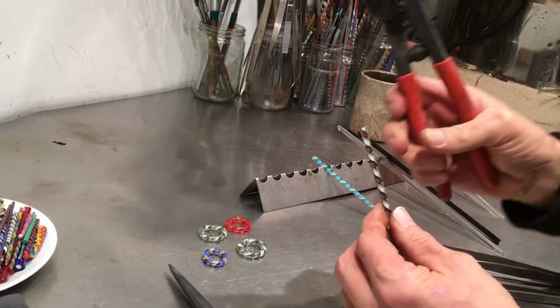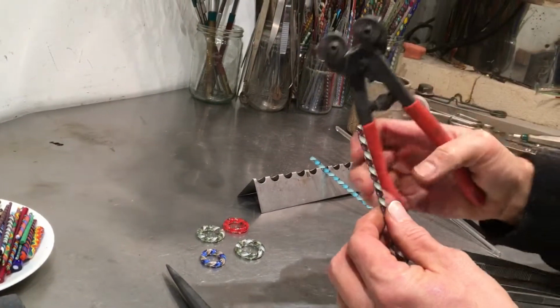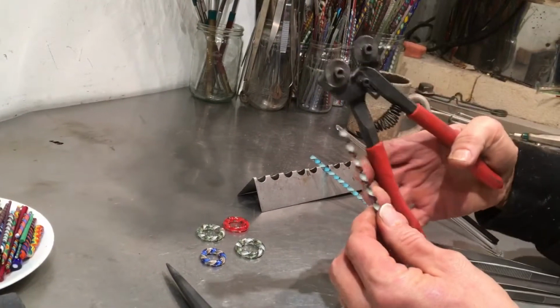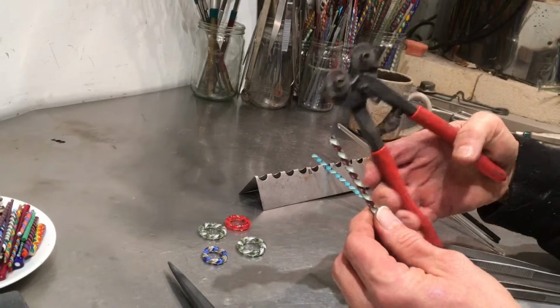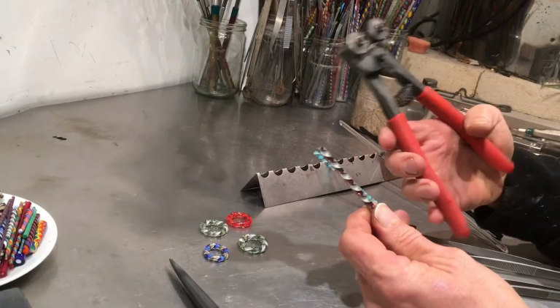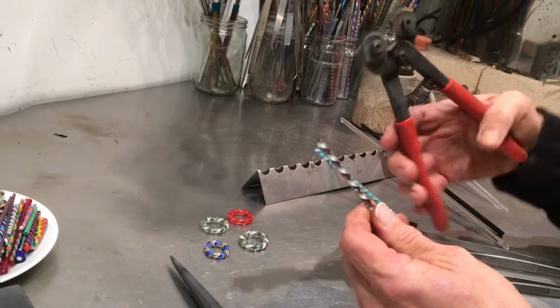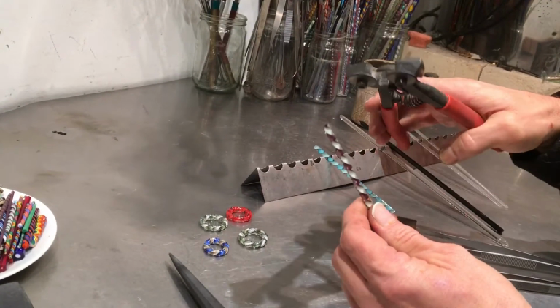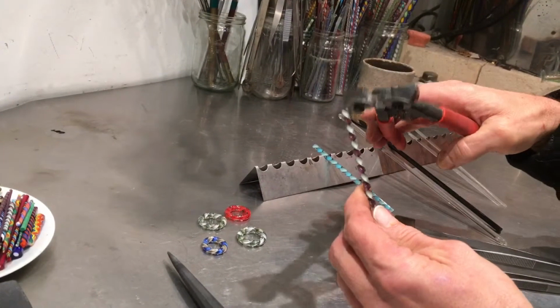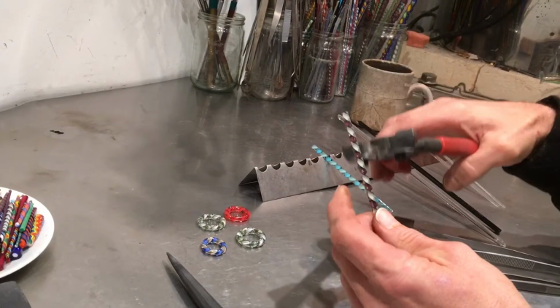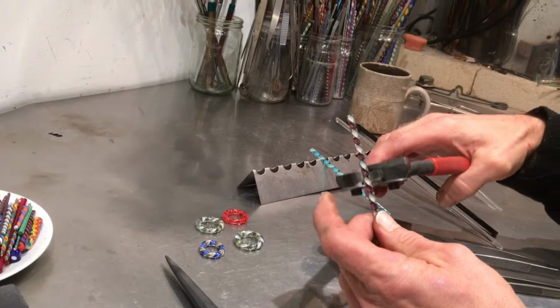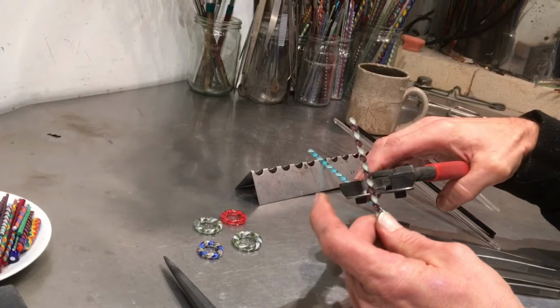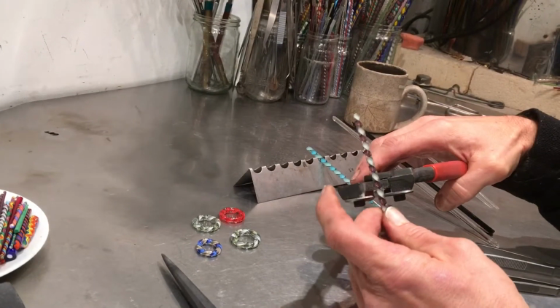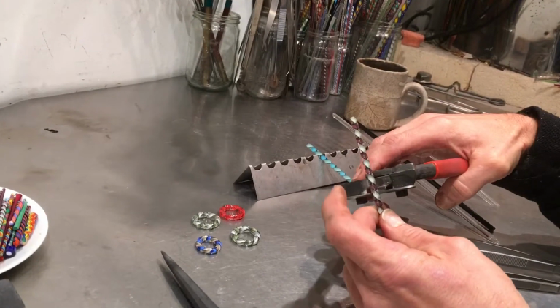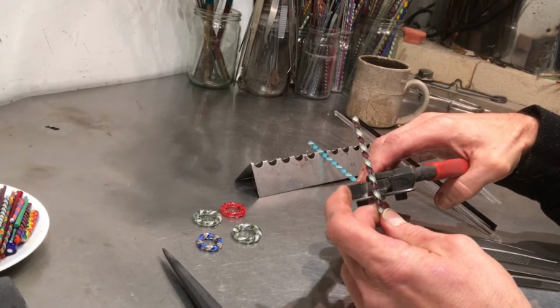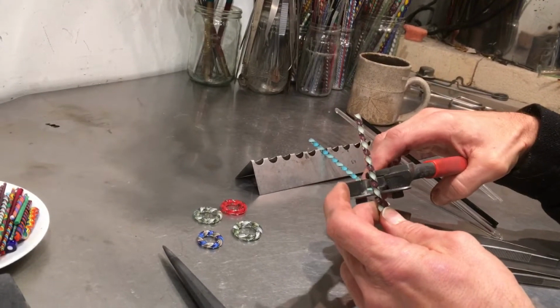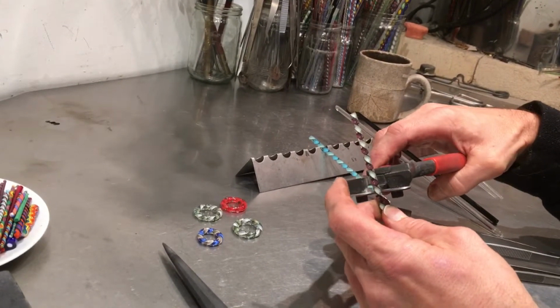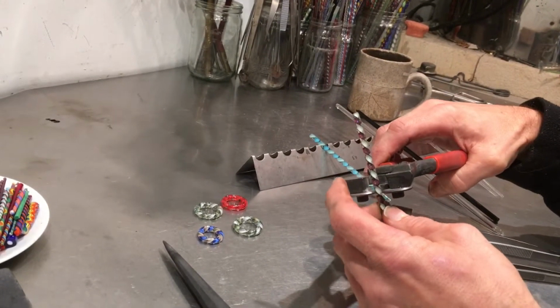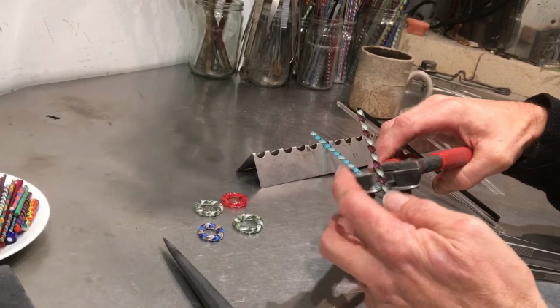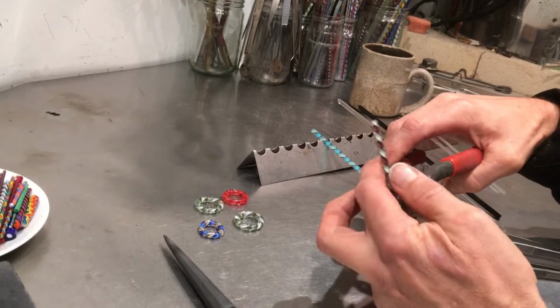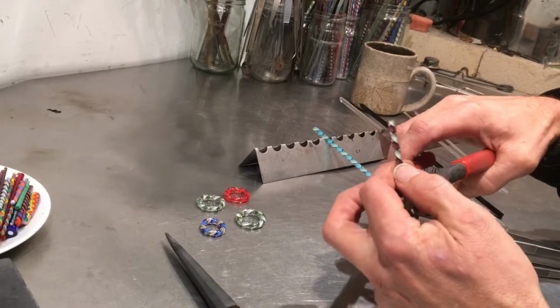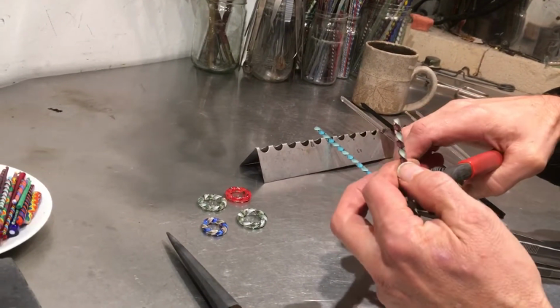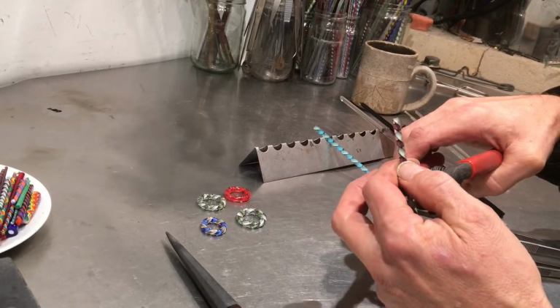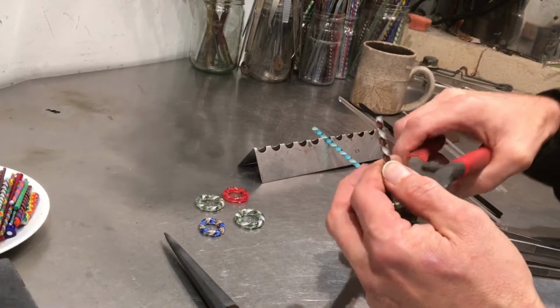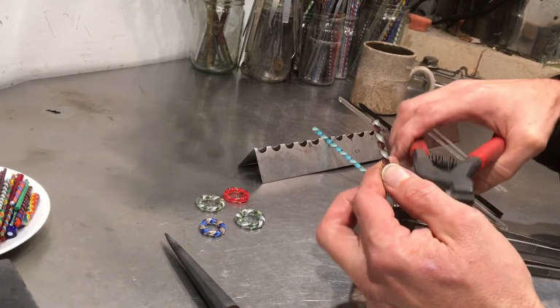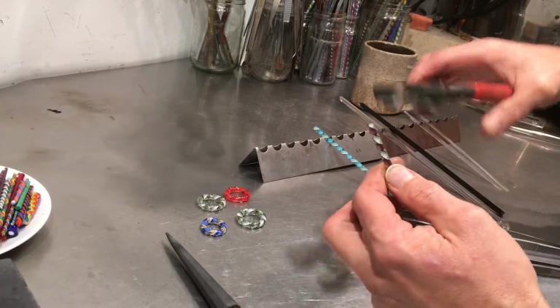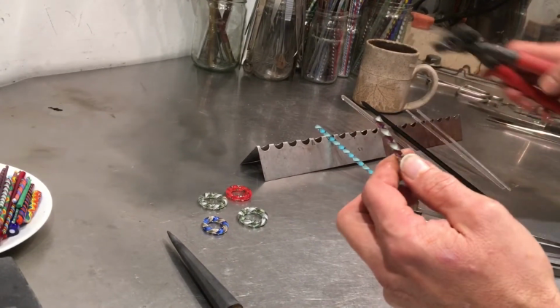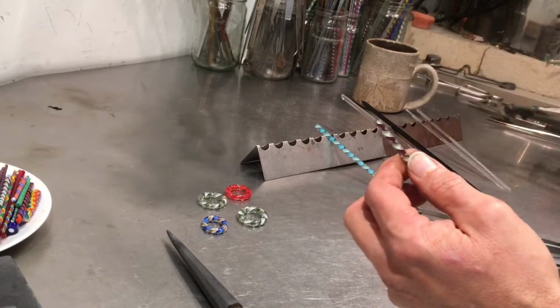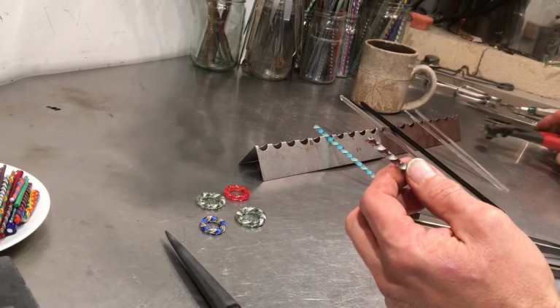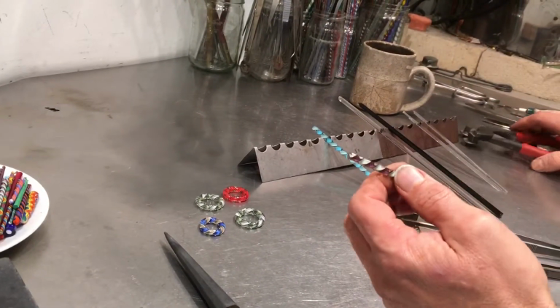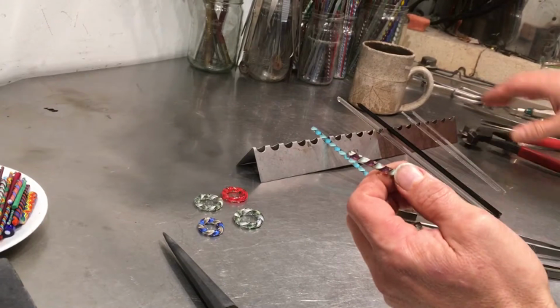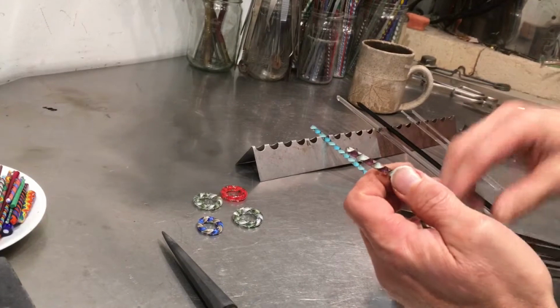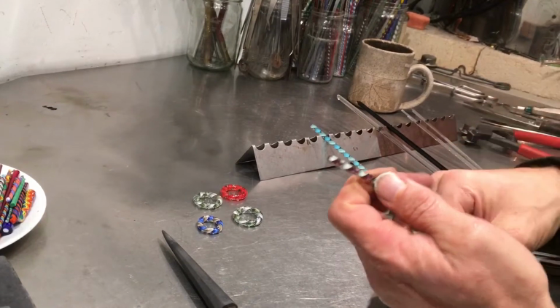I'm going to take these tile nippers, take a couple inches, and squeeze off a nice little chunk.